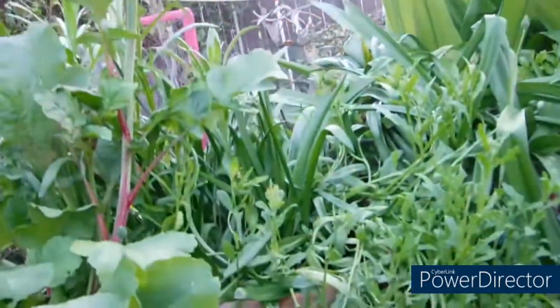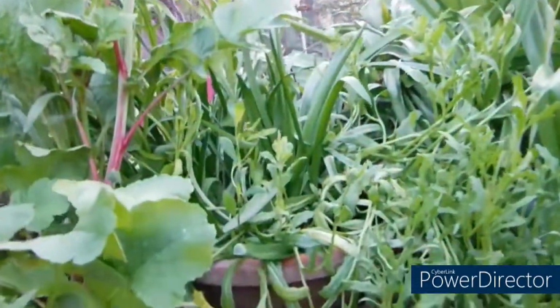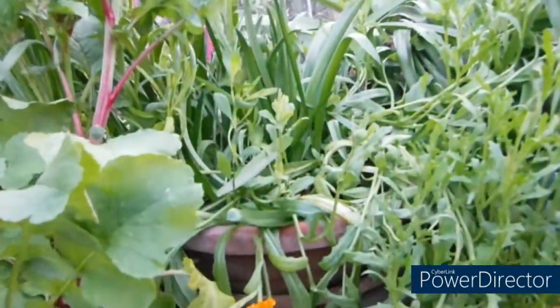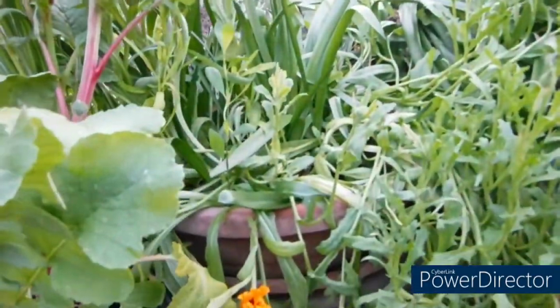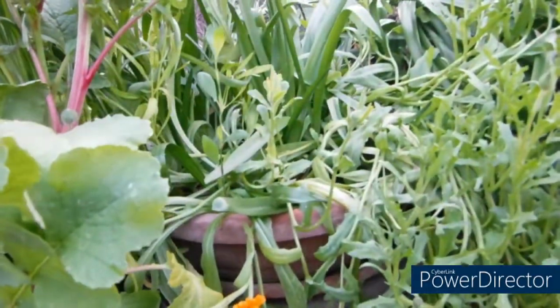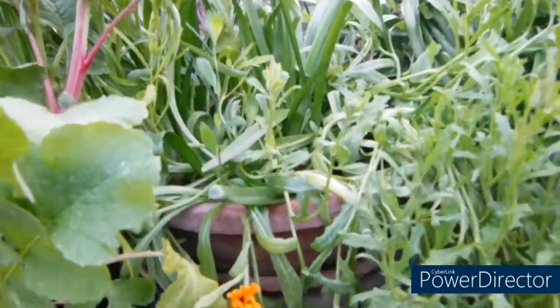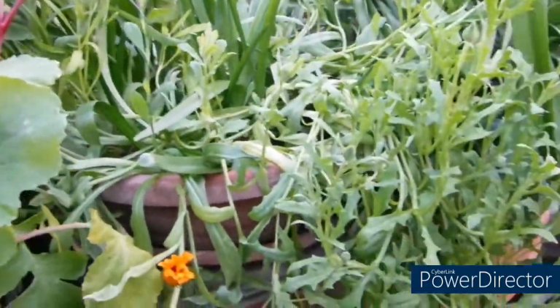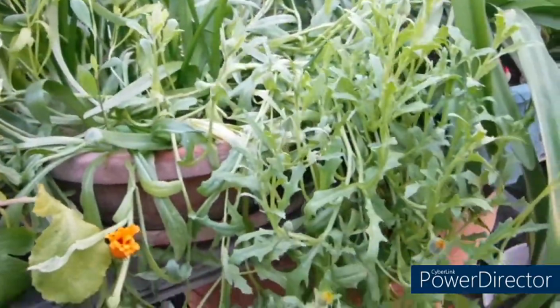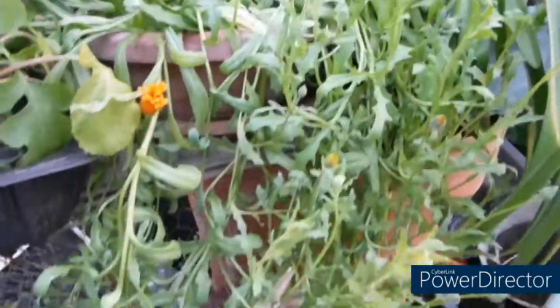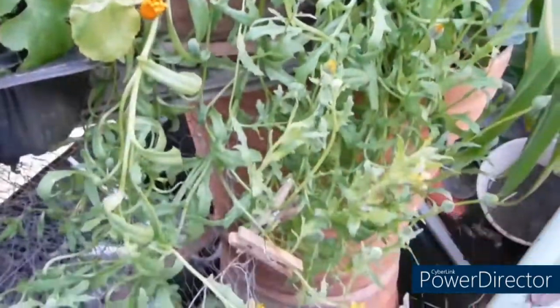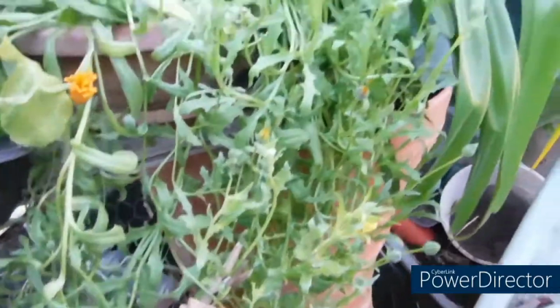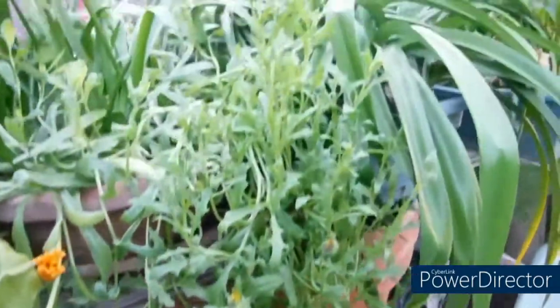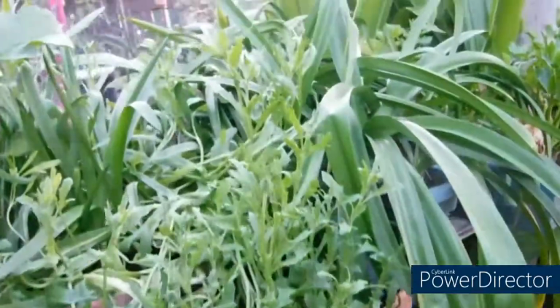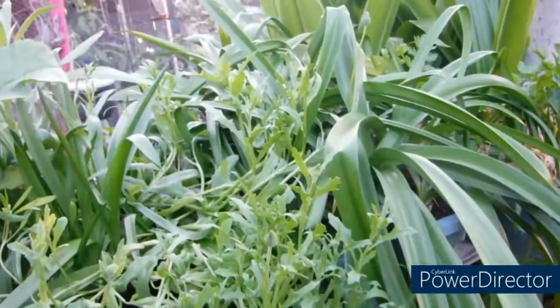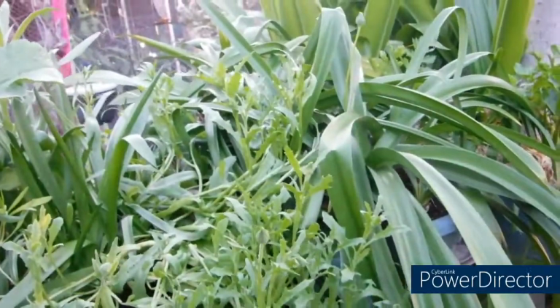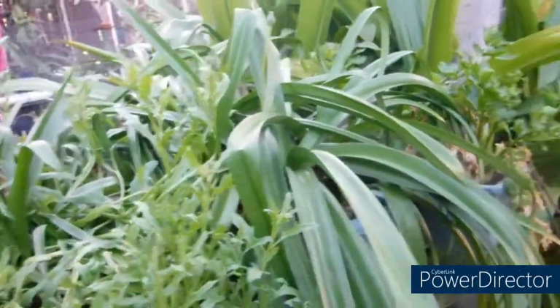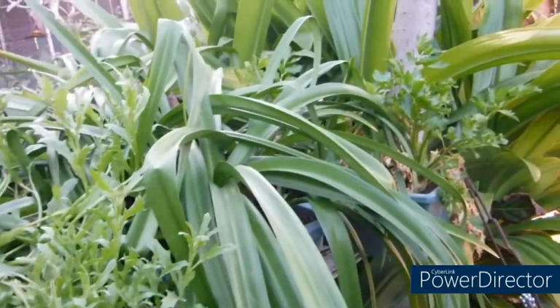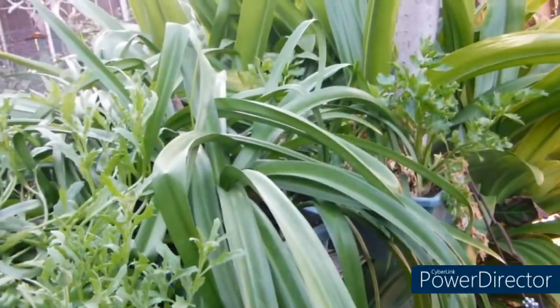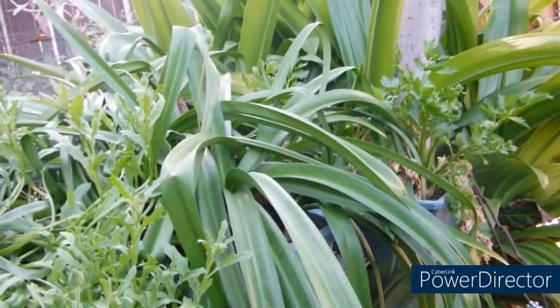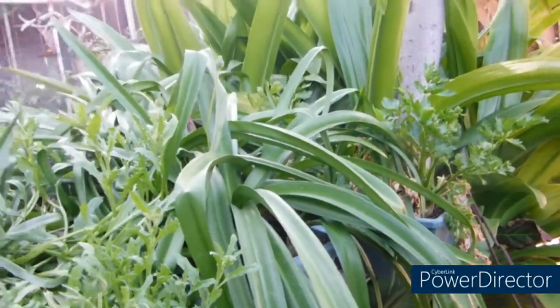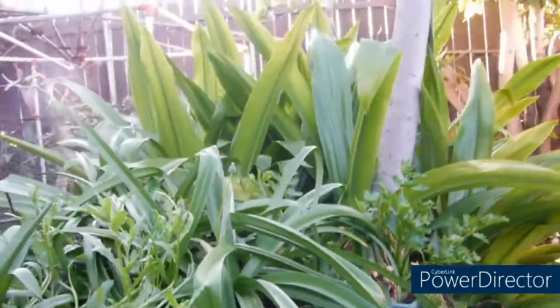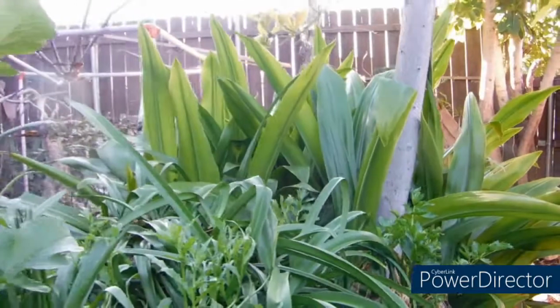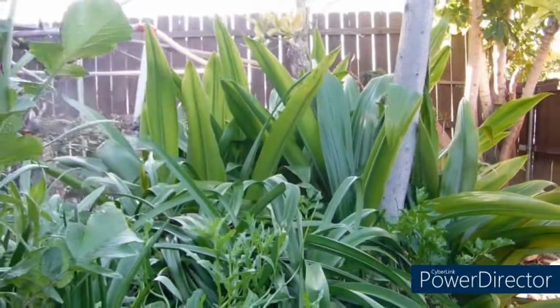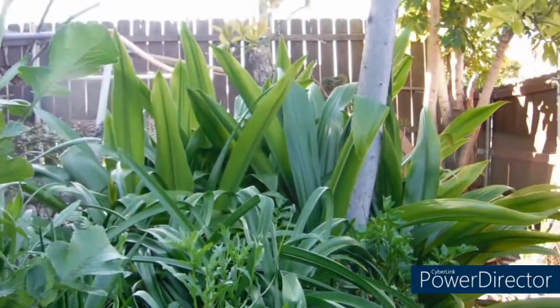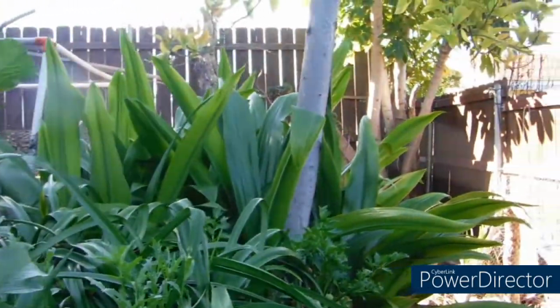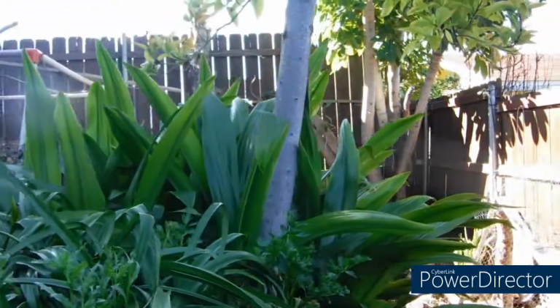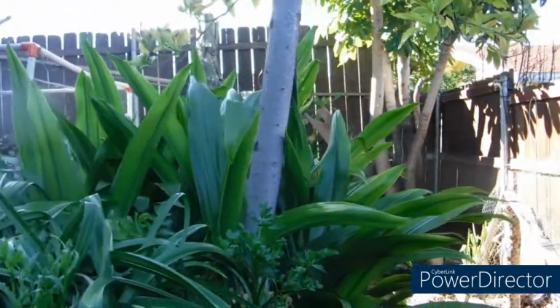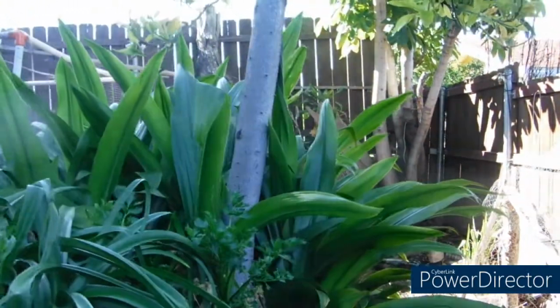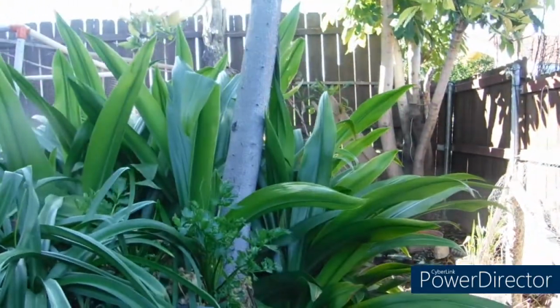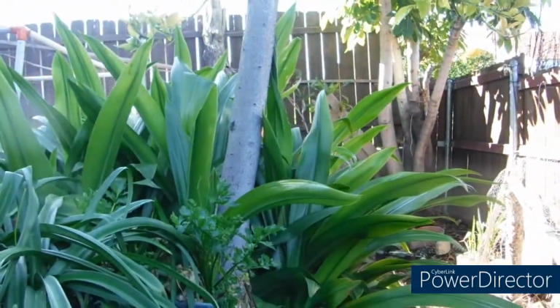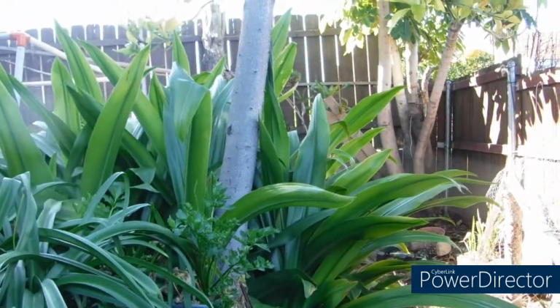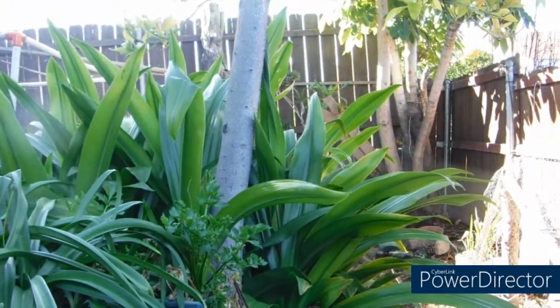There's a mixed container of bulbs and flowers — naked ladies. Celery for the chickens. And I don't know if you can tell, but the crinum lilies are about six feet tall now.